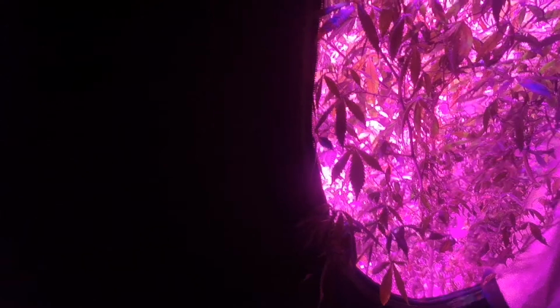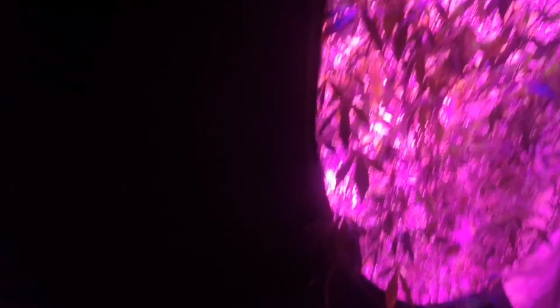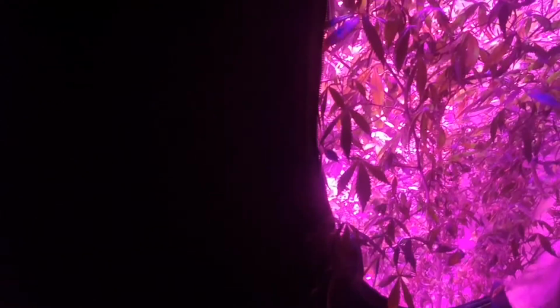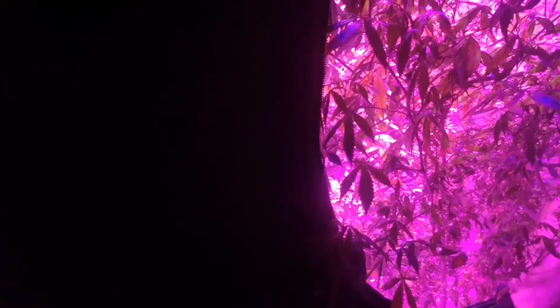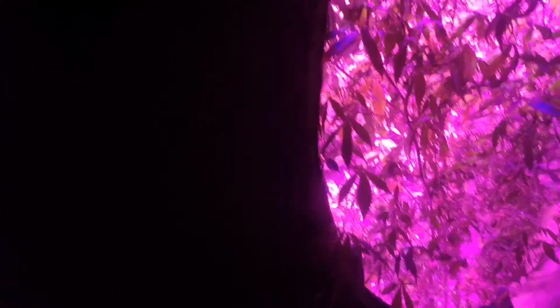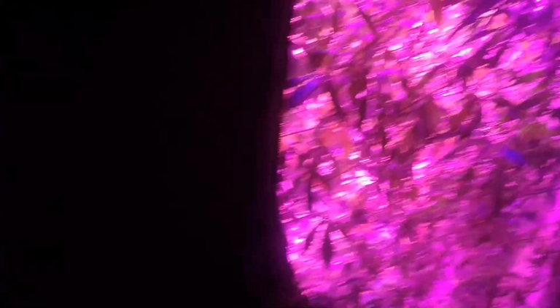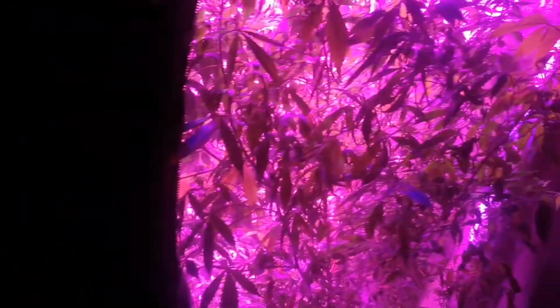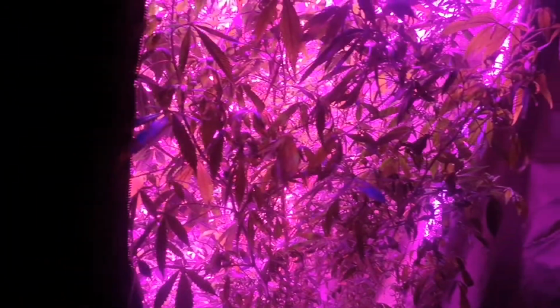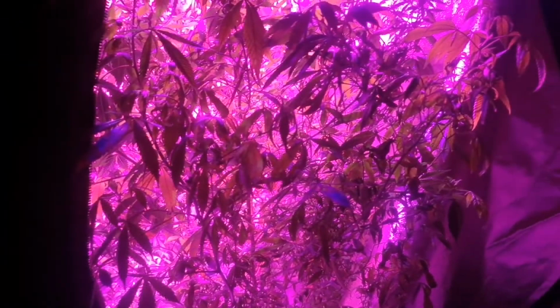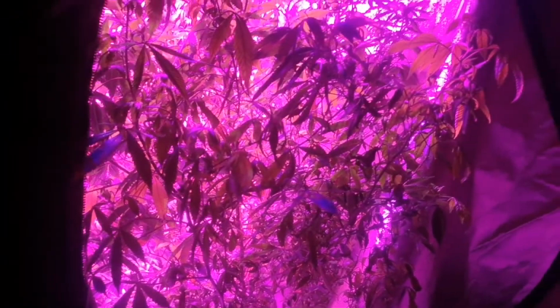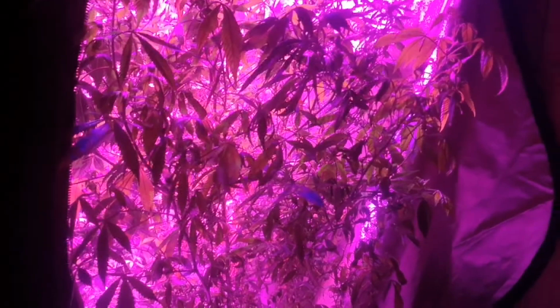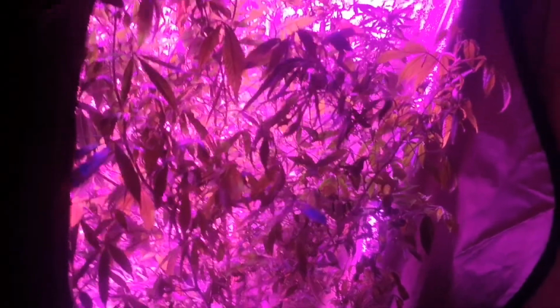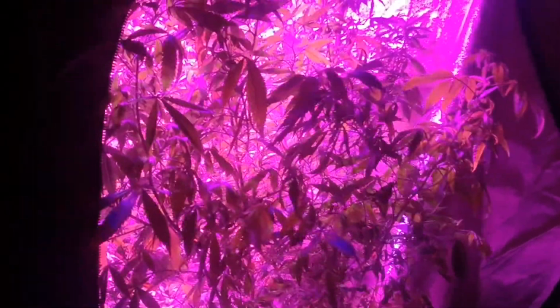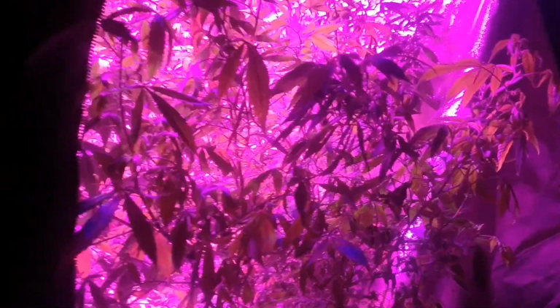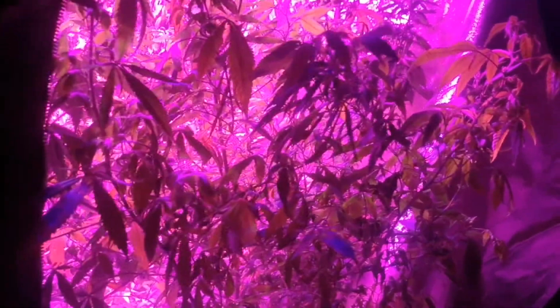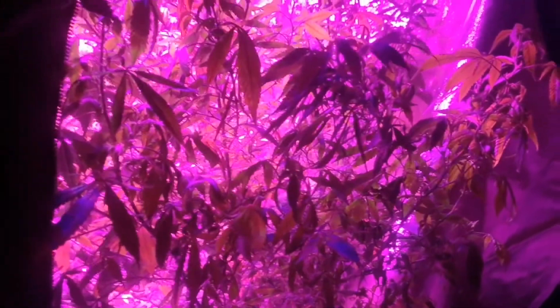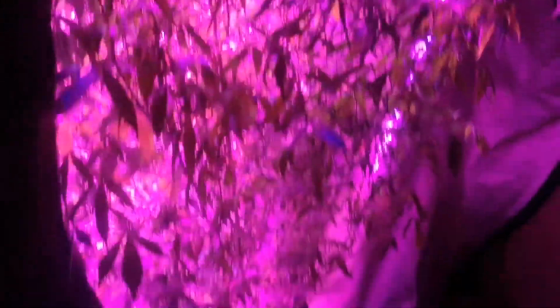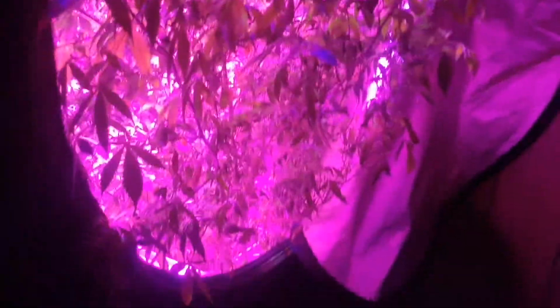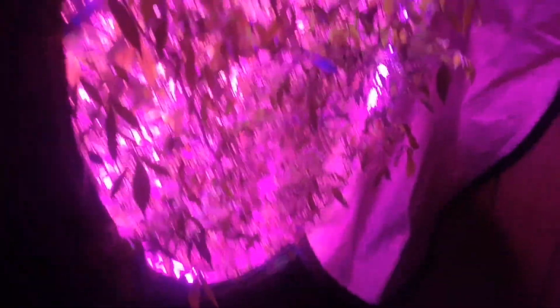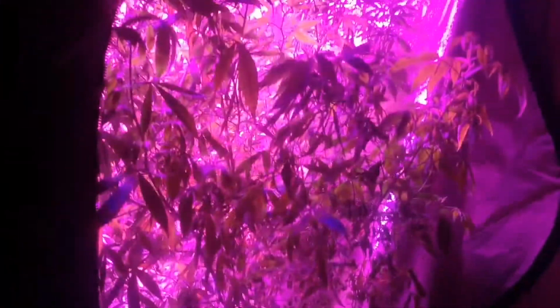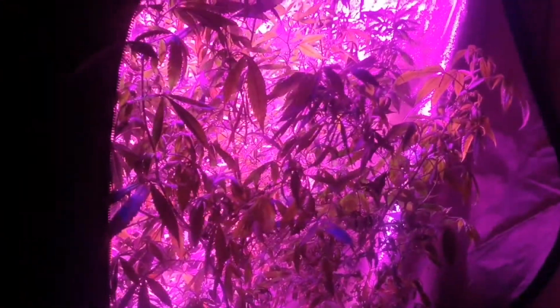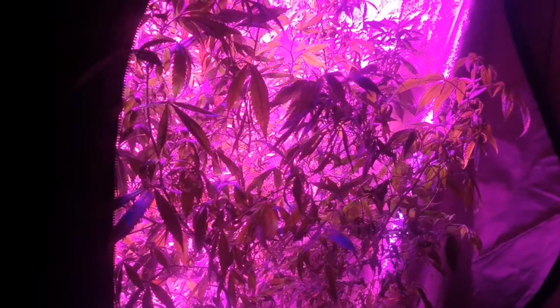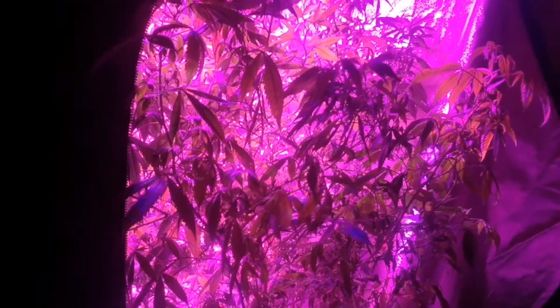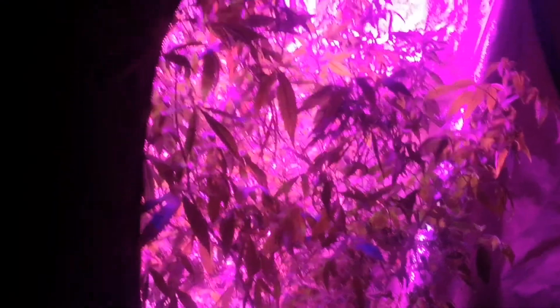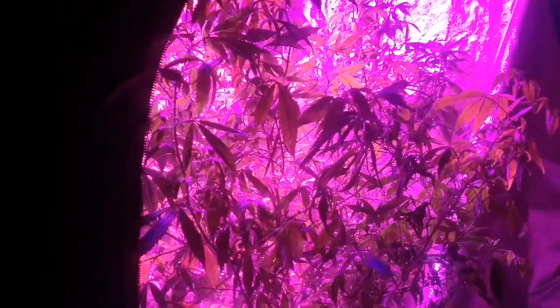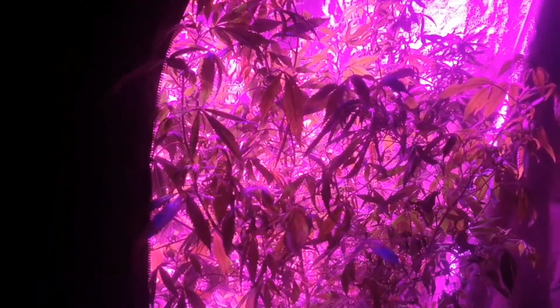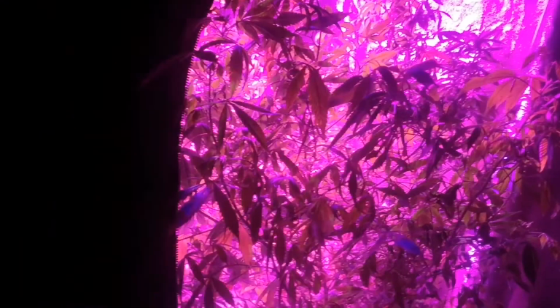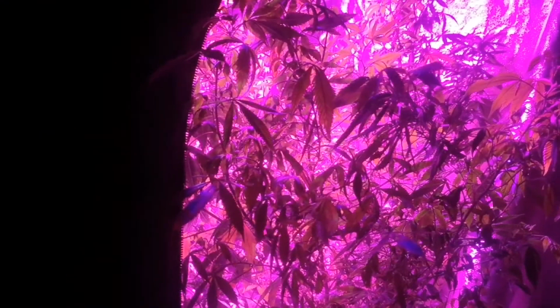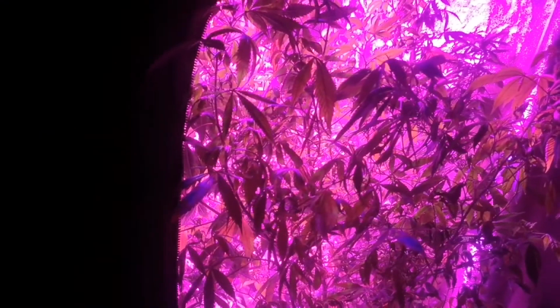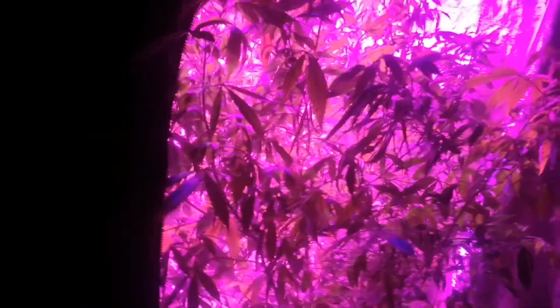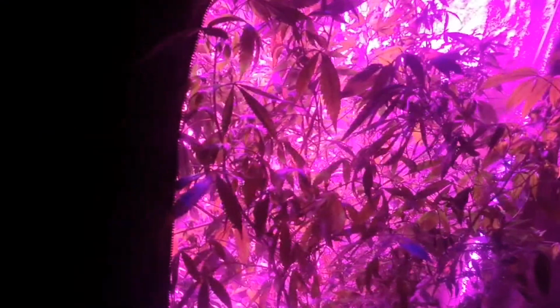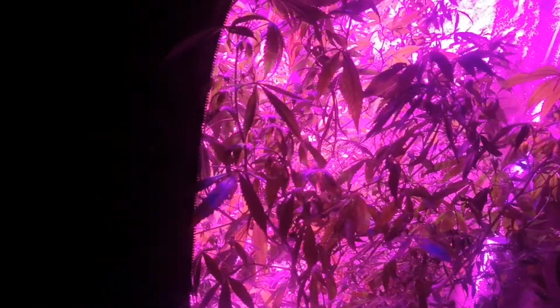Hey guys, Mr. MS here. I'm going to take a few clones off of this plant that's sticking out the side viewing window of my tent. It's Gorilla Glue number four. Let's go do that now.